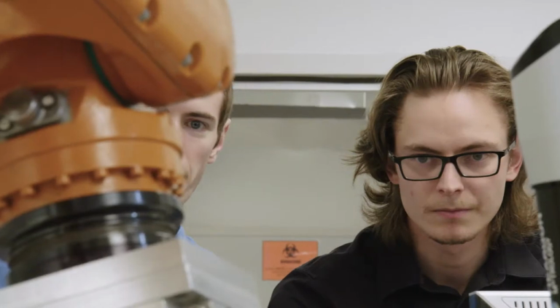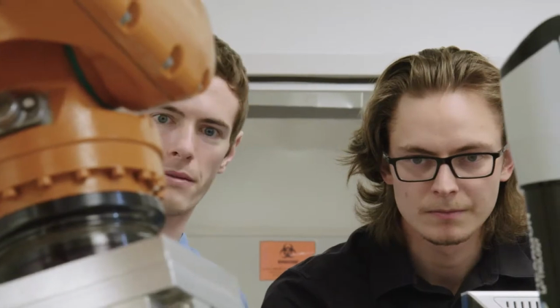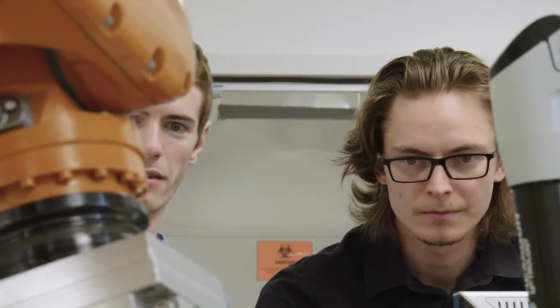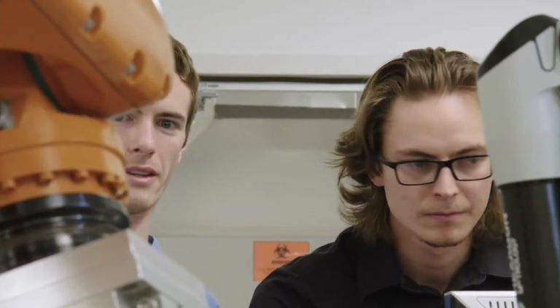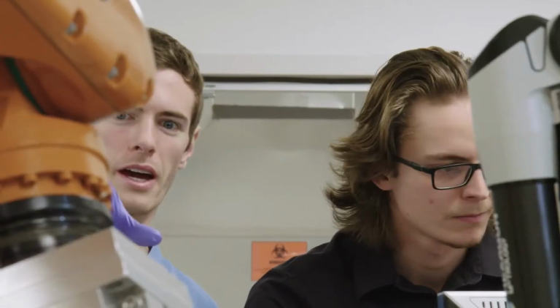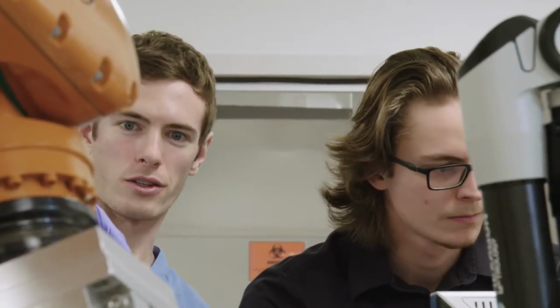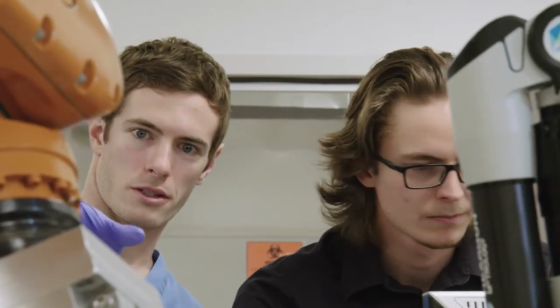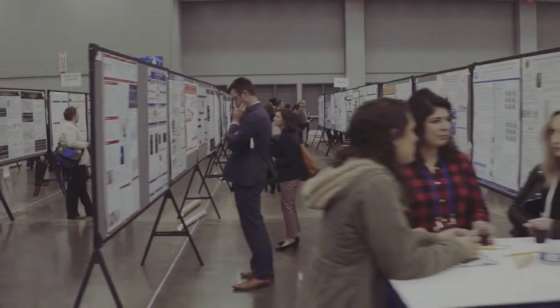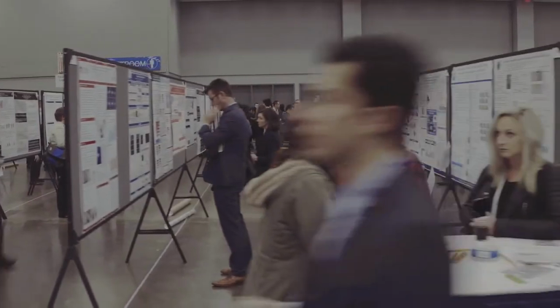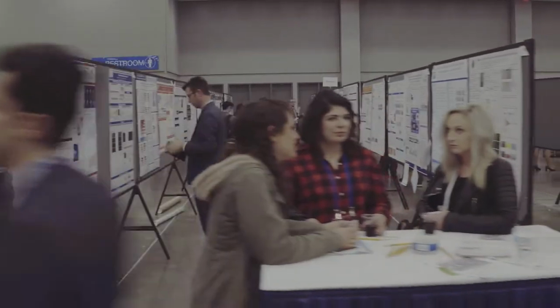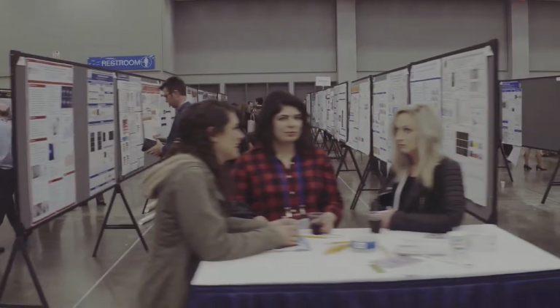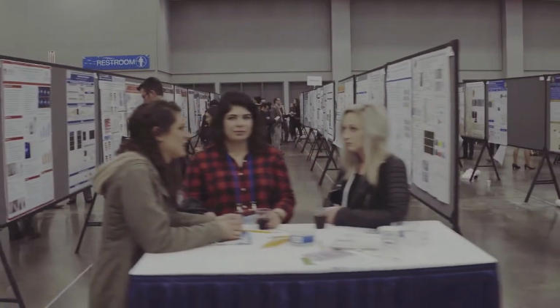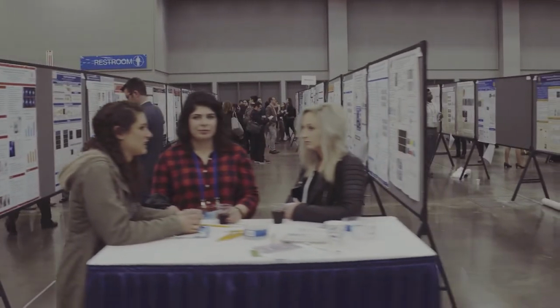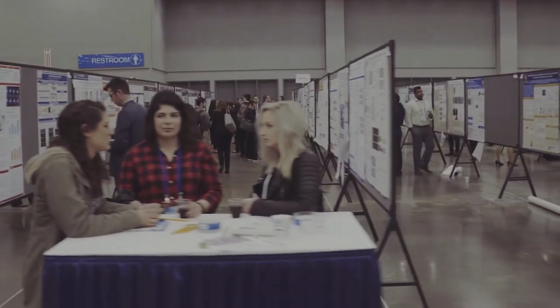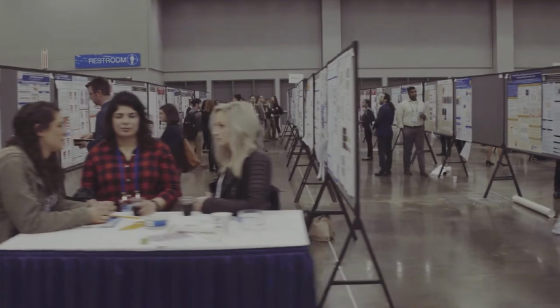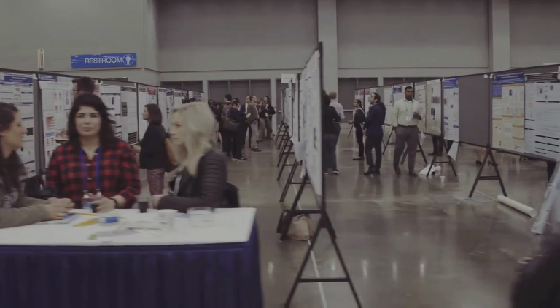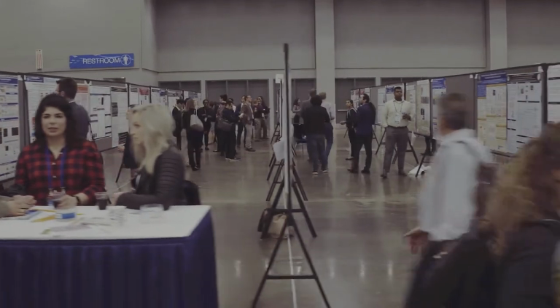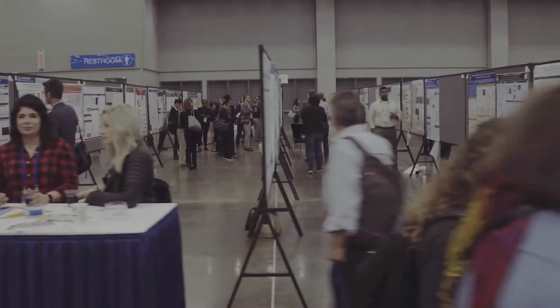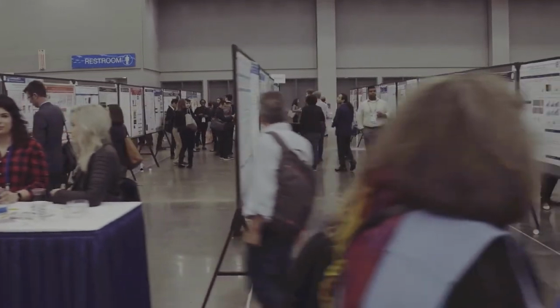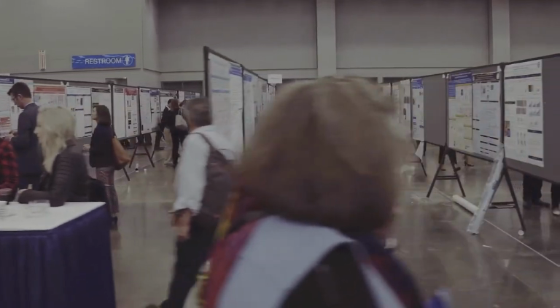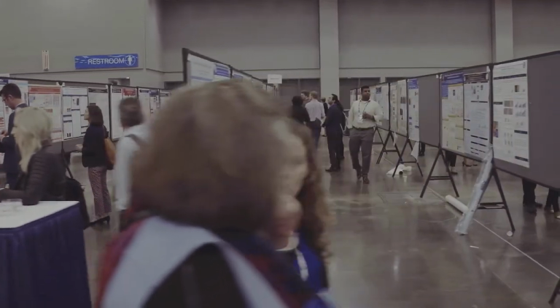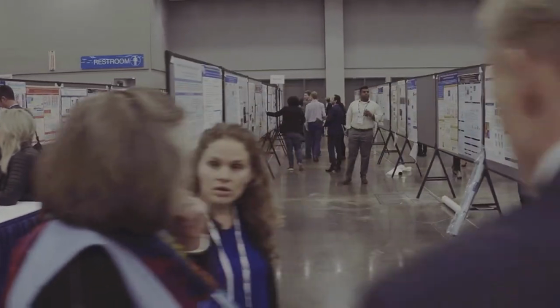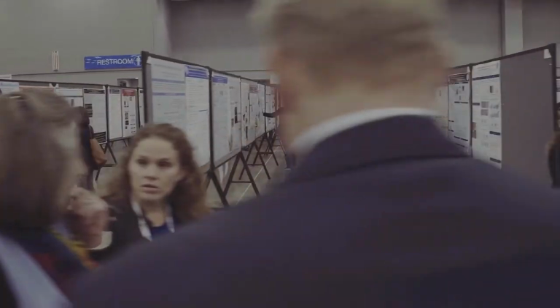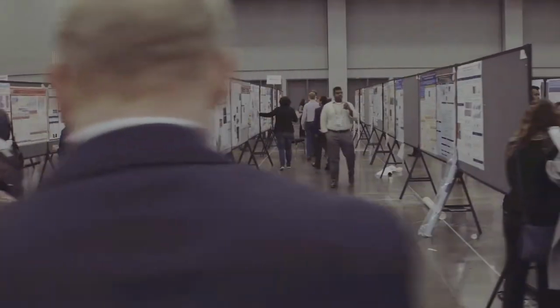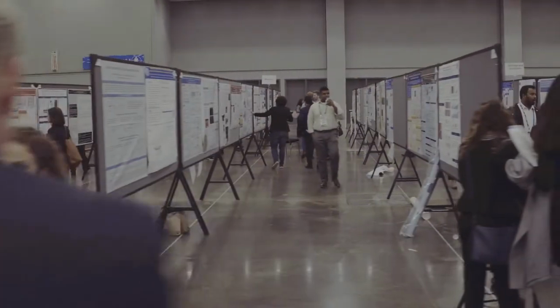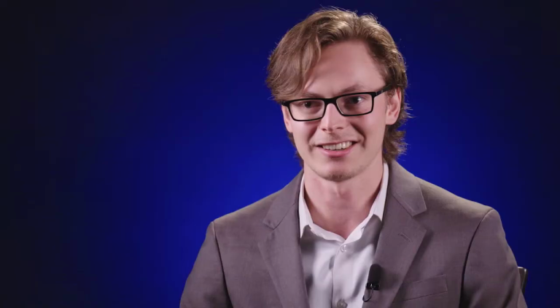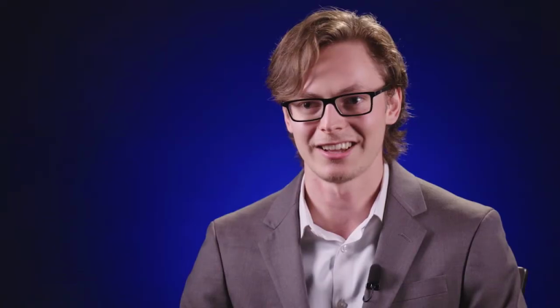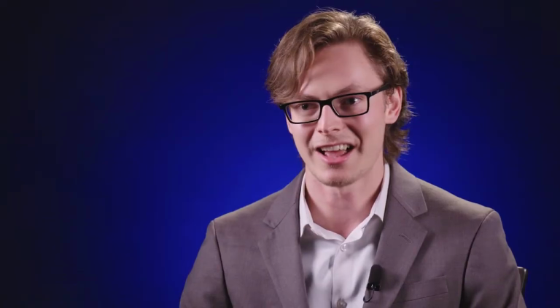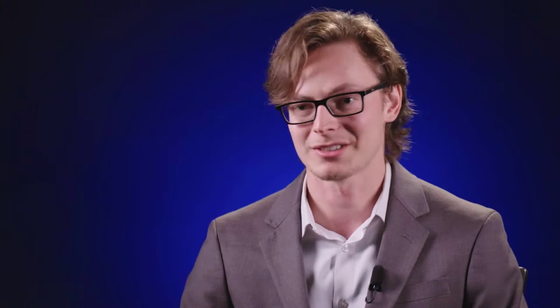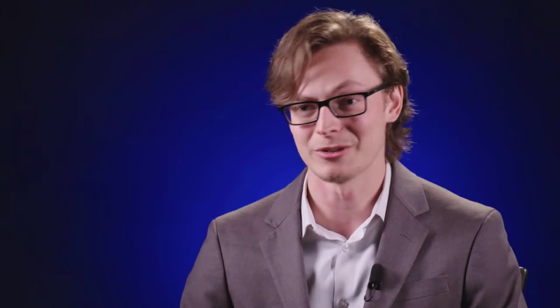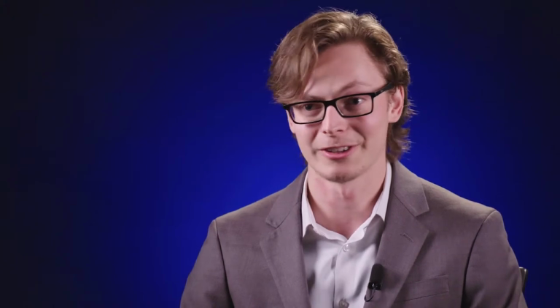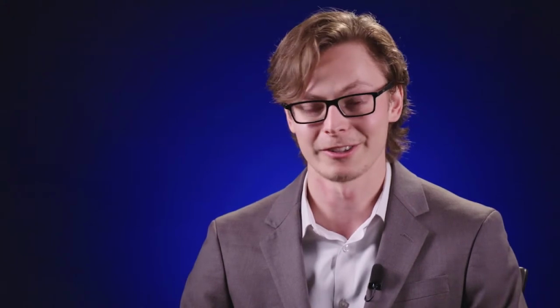I think it's so important for us to be able to come to these conferences and see what's happening at the pinnacle of research so that we can stay up to date and just continue to learn and learn.